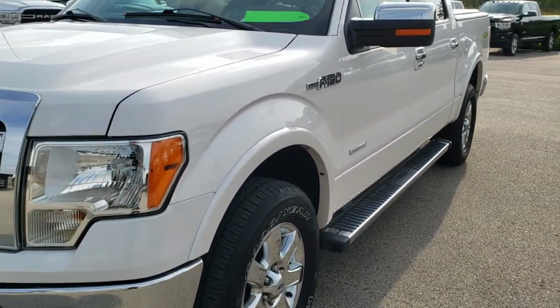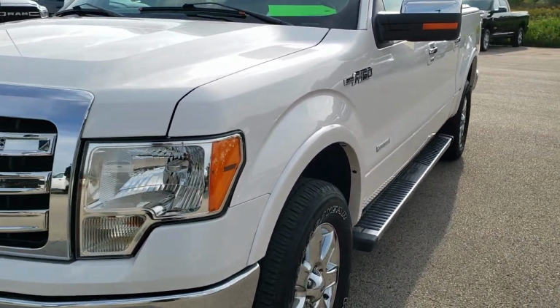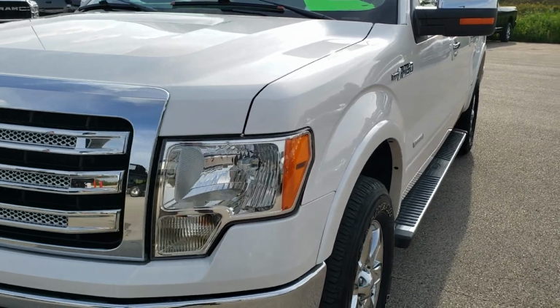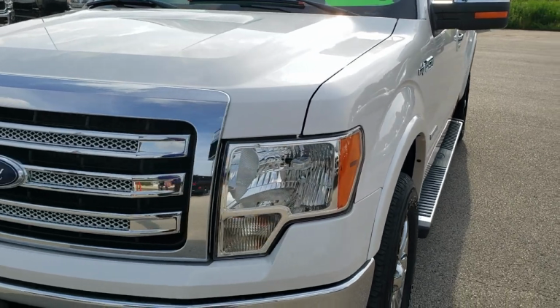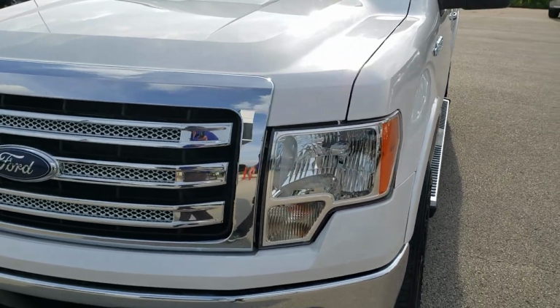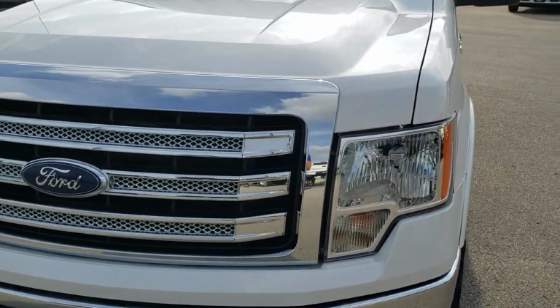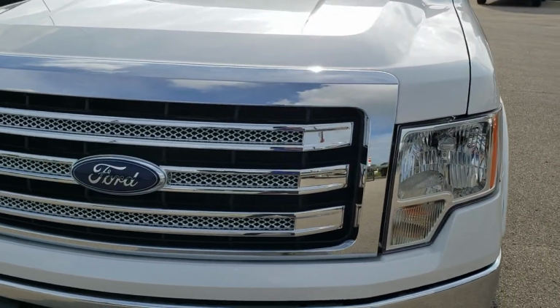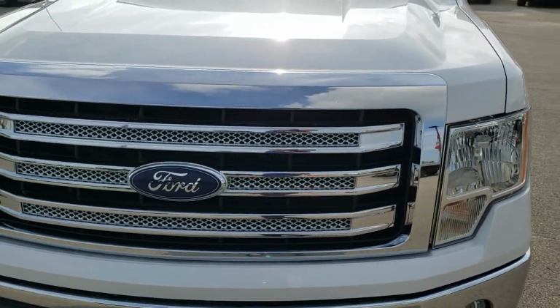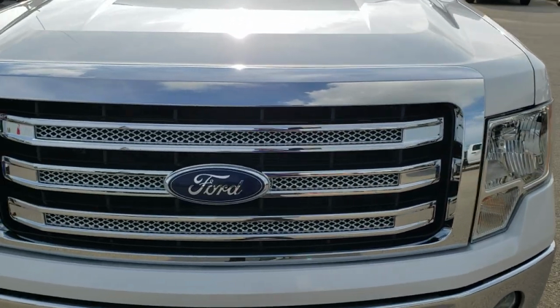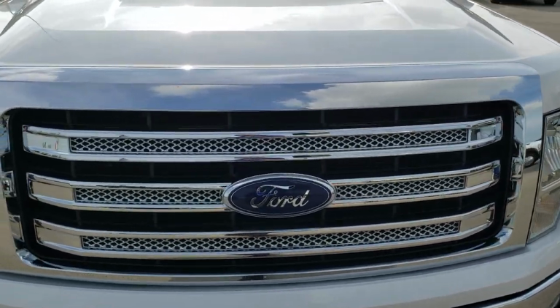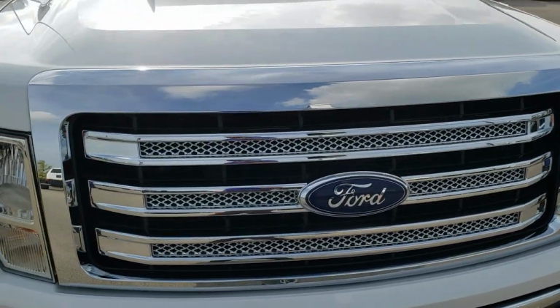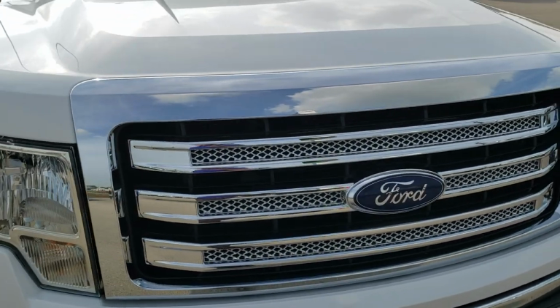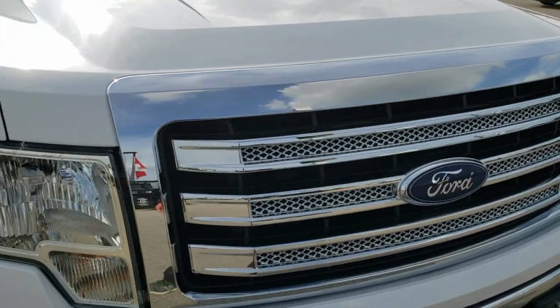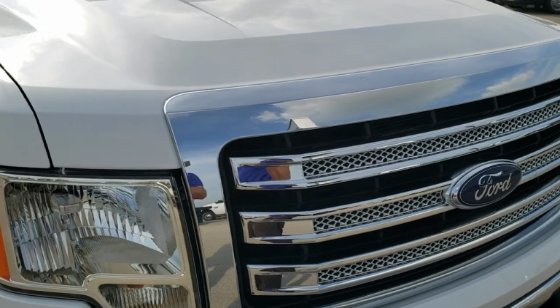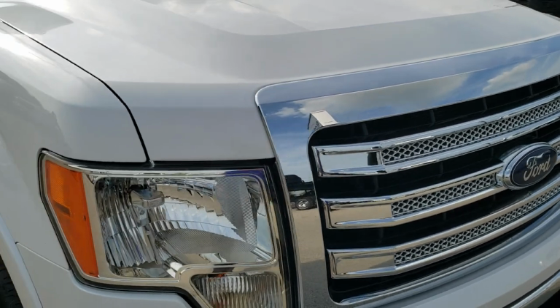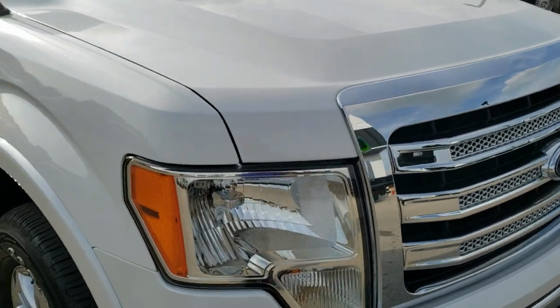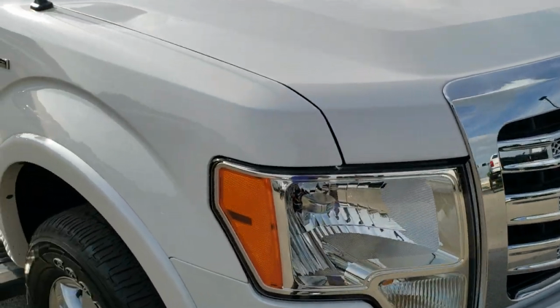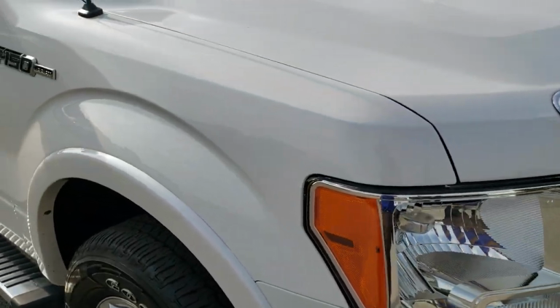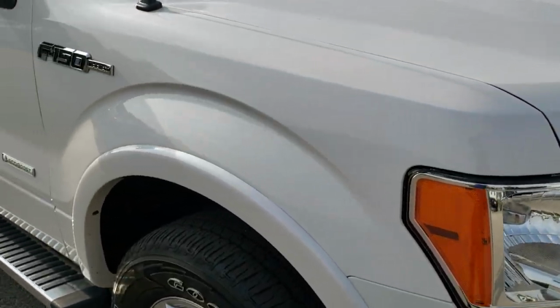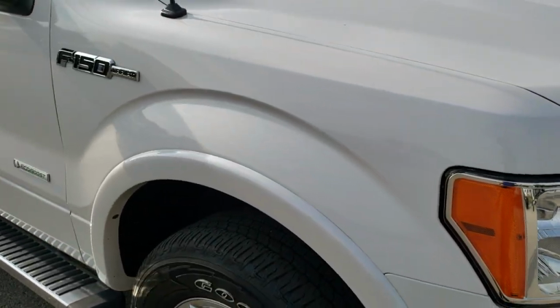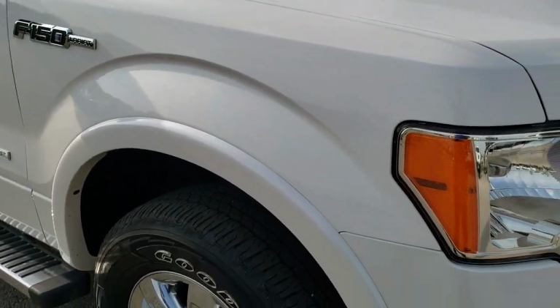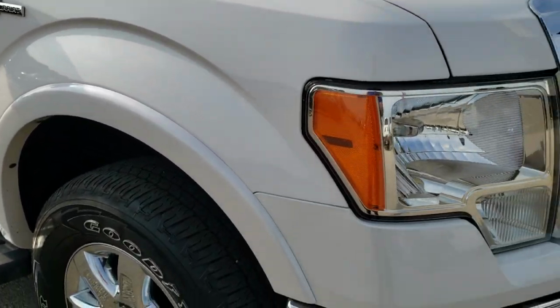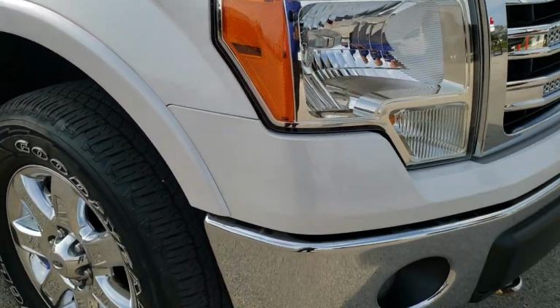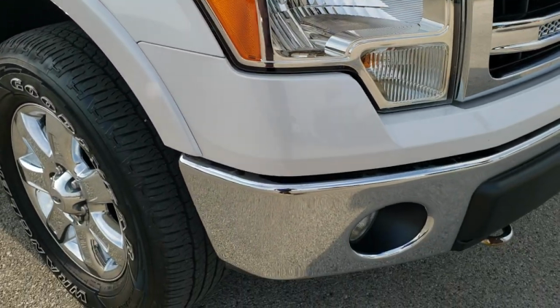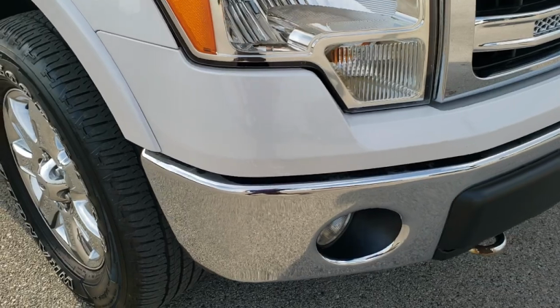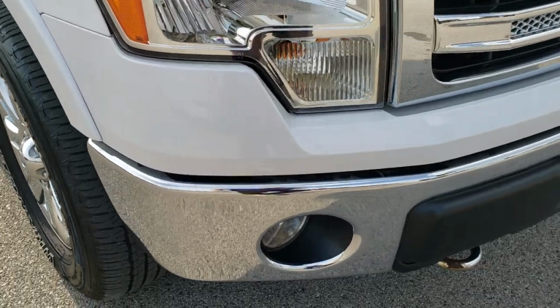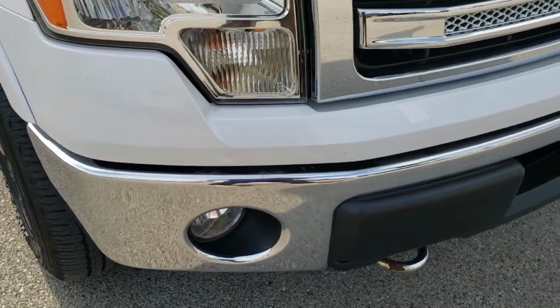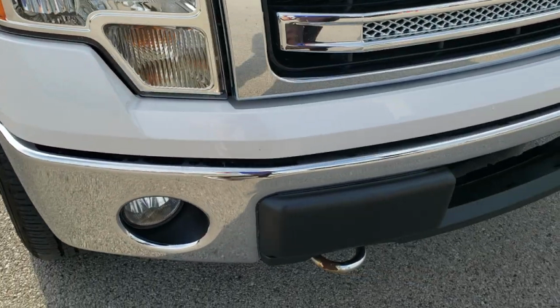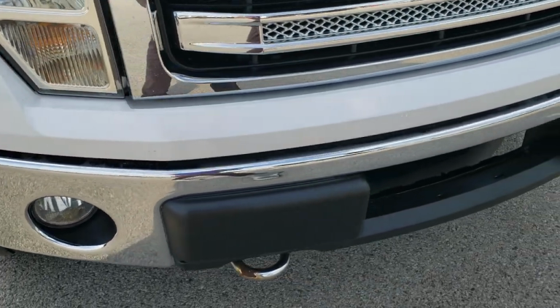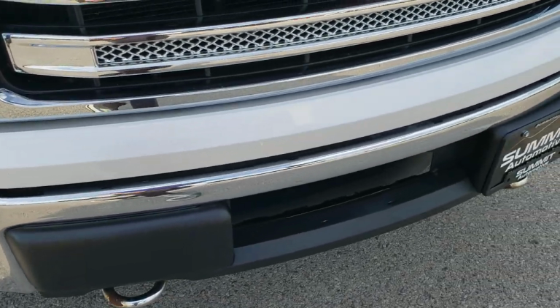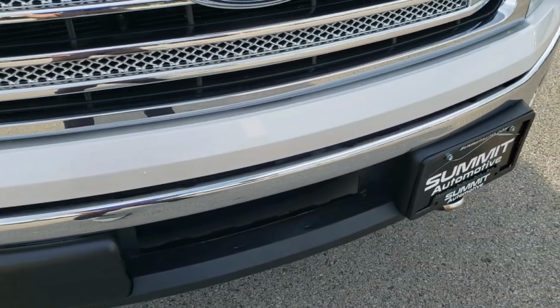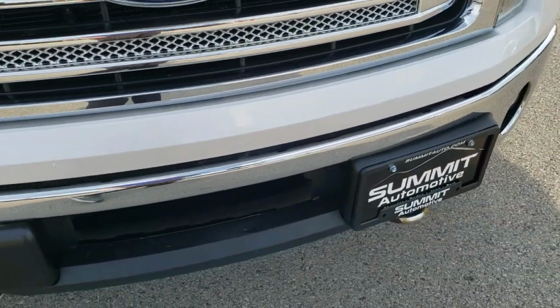Today we are checking out this super clean 2013 Ford F-150 SuperCrew short box, five and a half foot. From this HD video you will be able to tell that for the age and miles, this truck is in really nice condition all the way around.